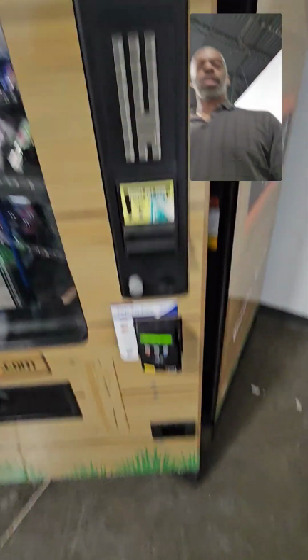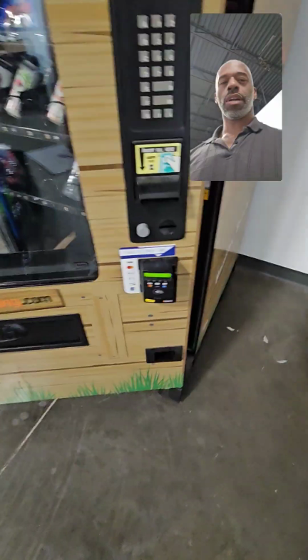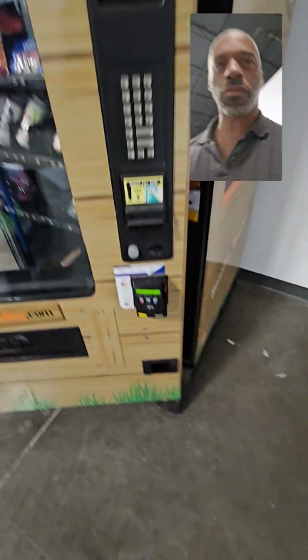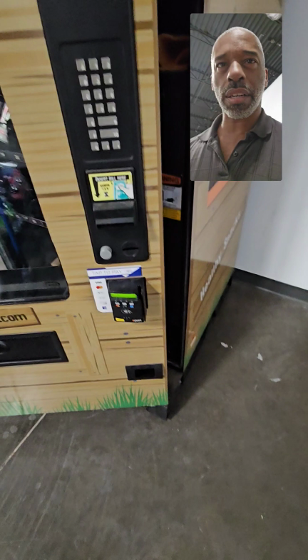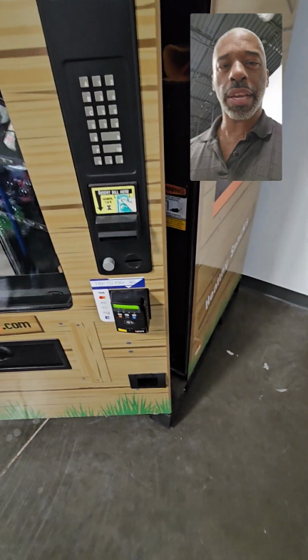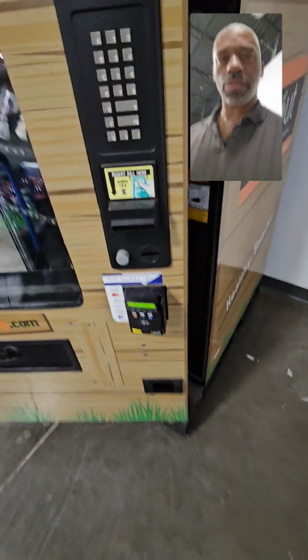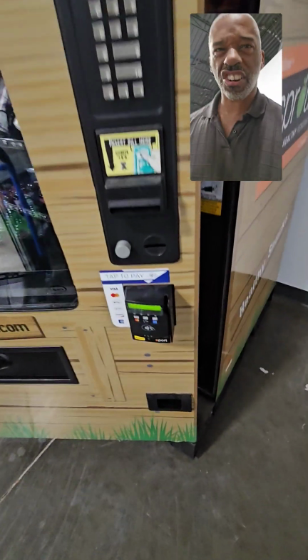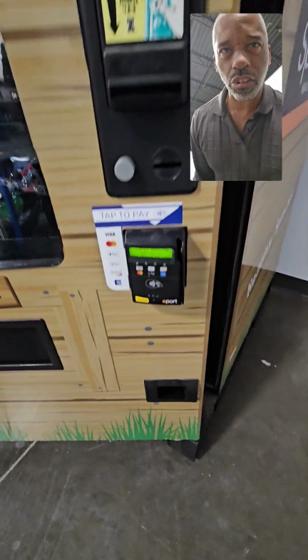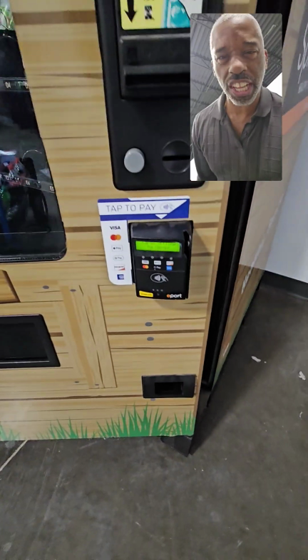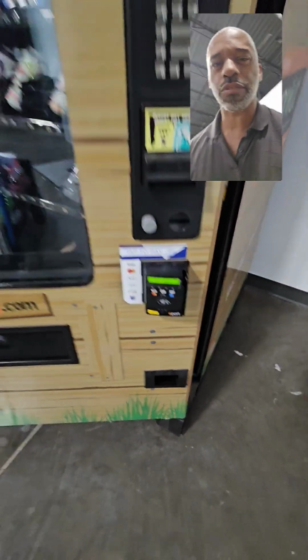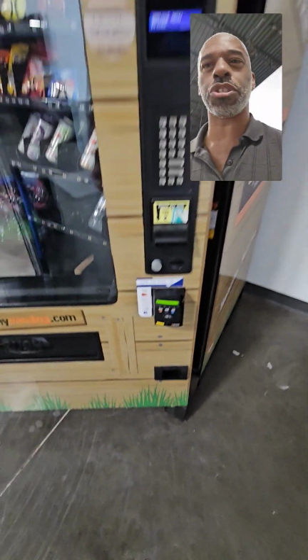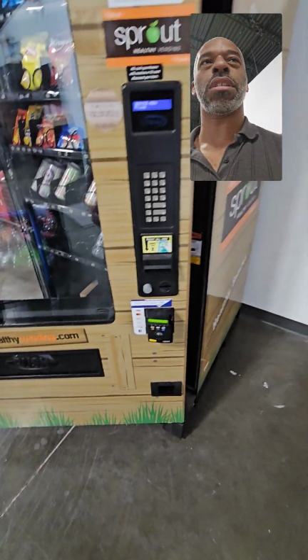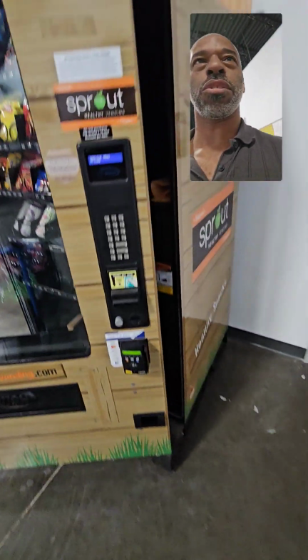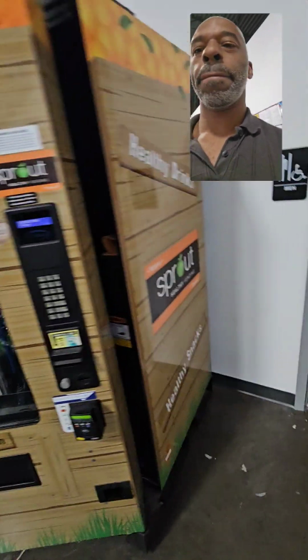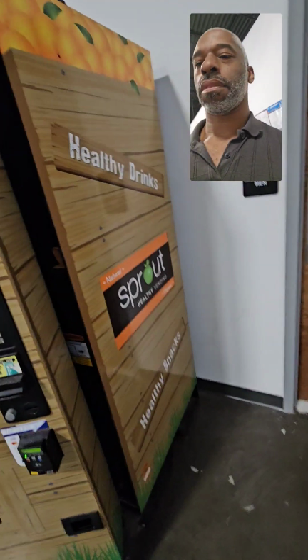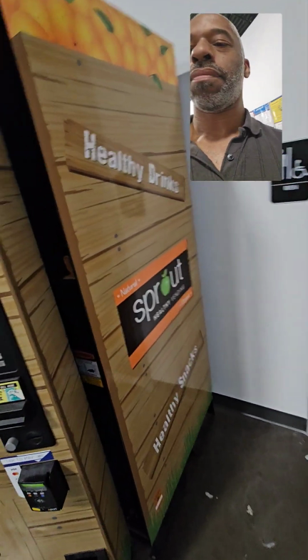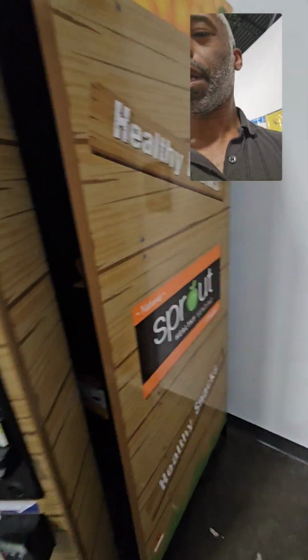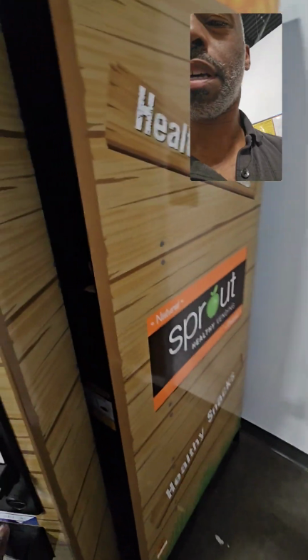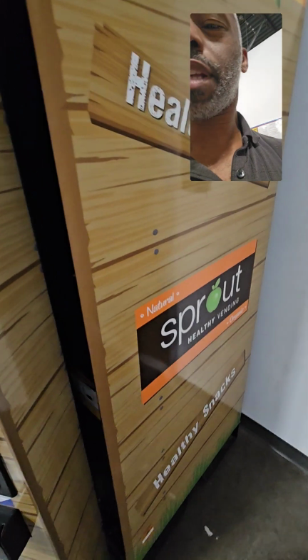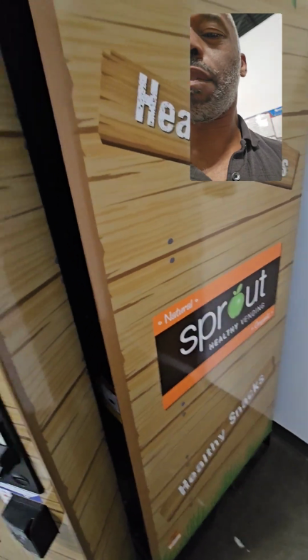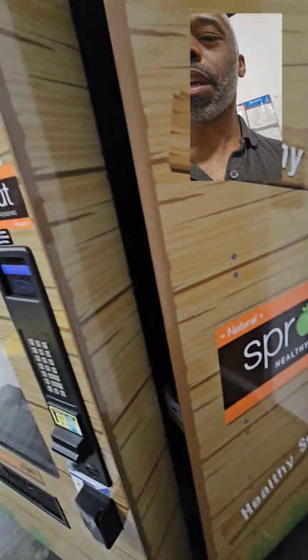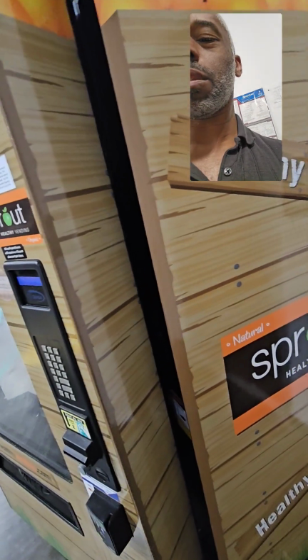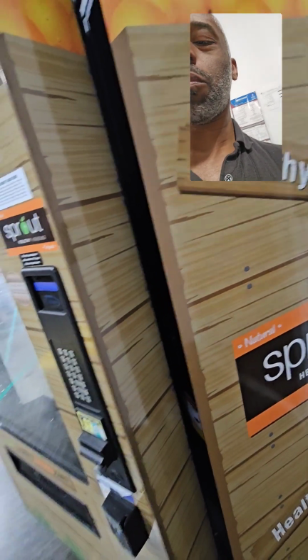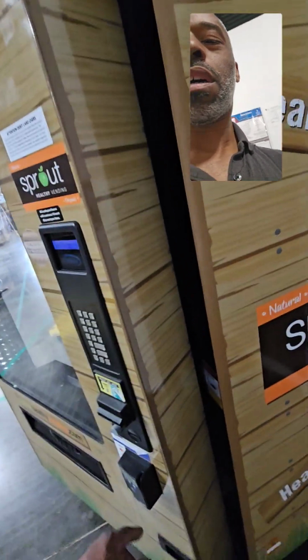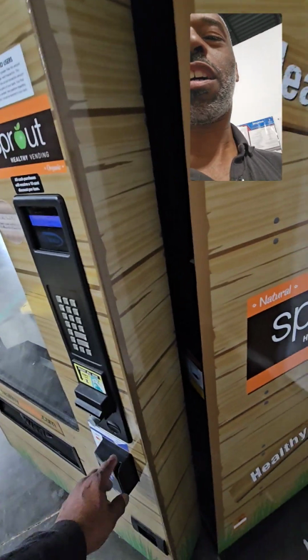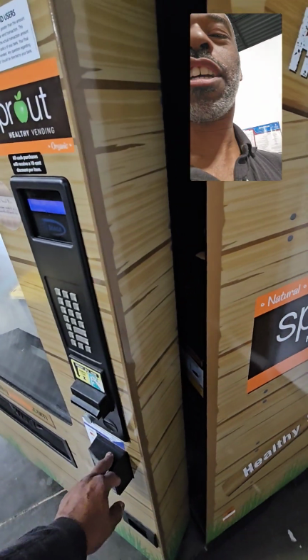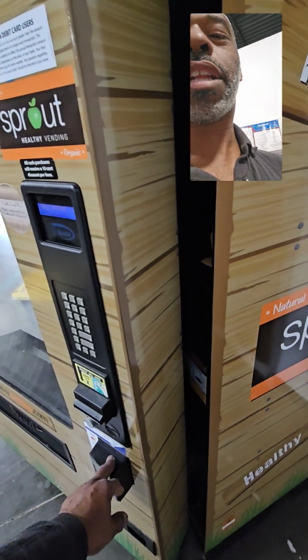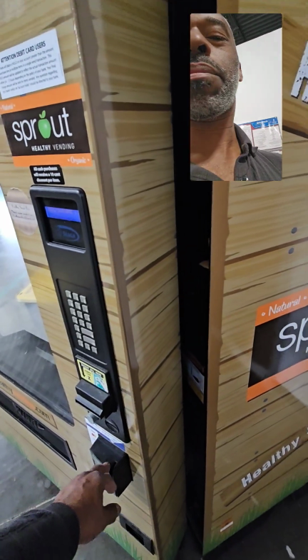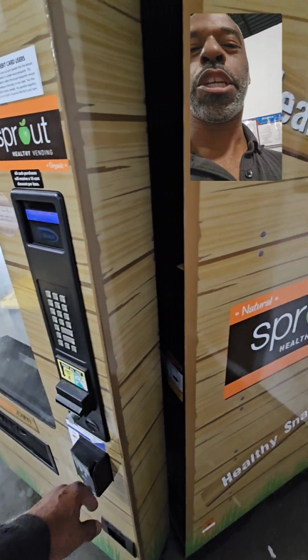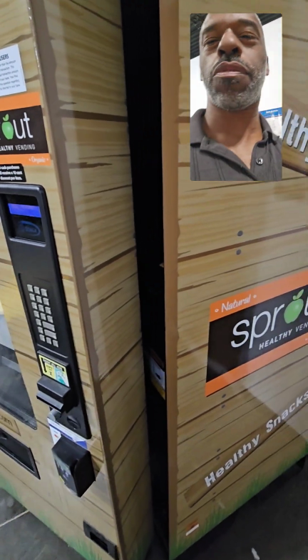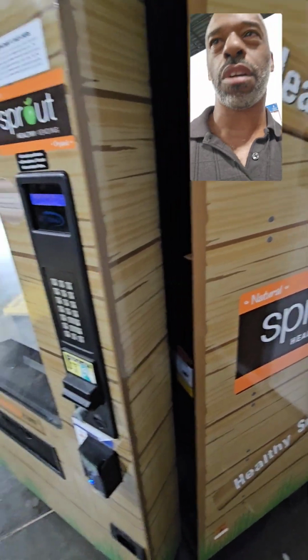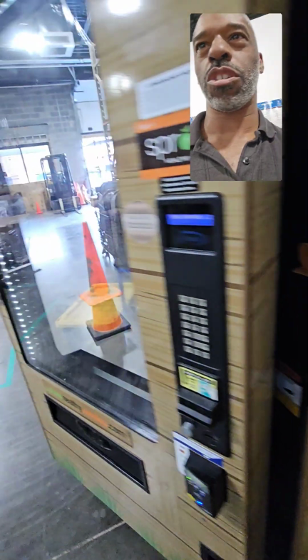That's the credit card reader down there, and the reason why the credit card reader is down there is for wheelchair use. I think it's a government regulation where the credit card reader has to be accessible for wheelchair users.